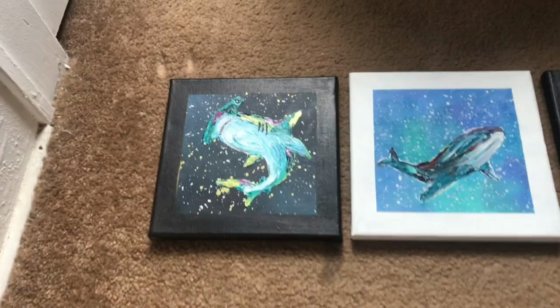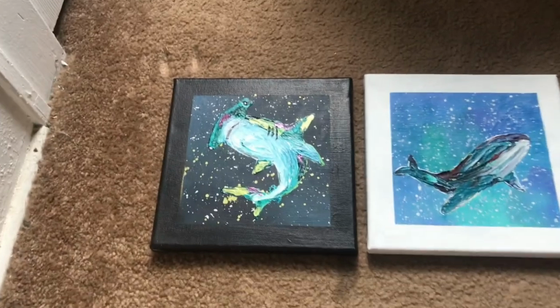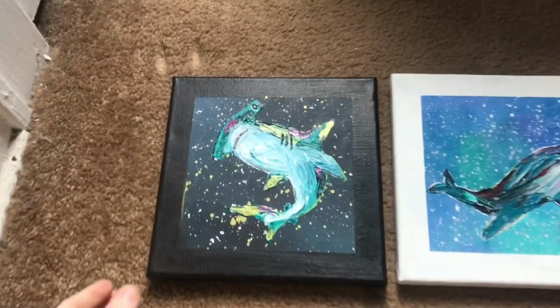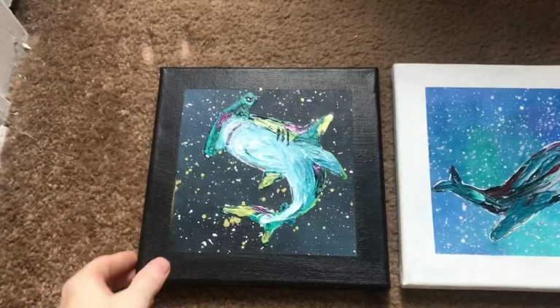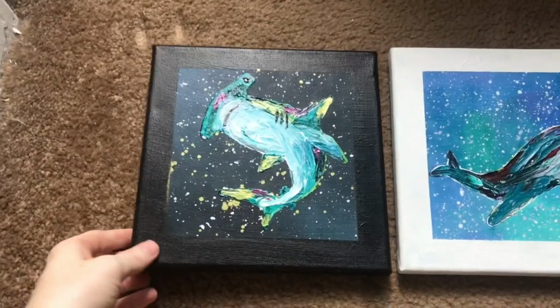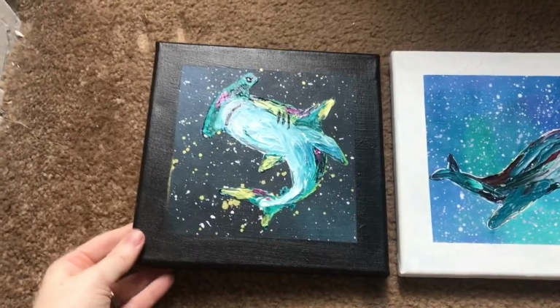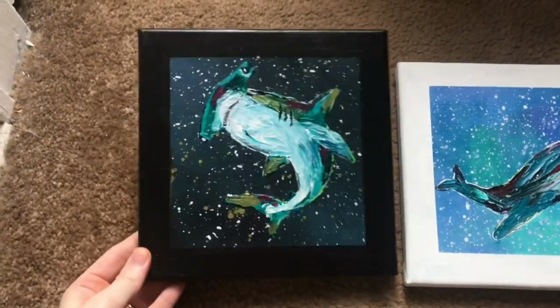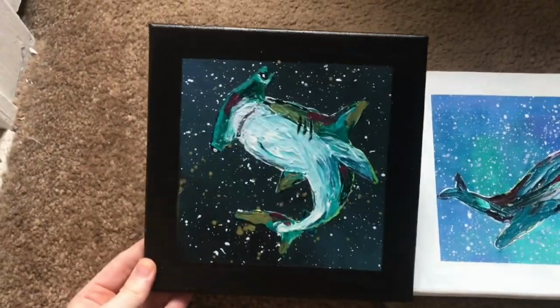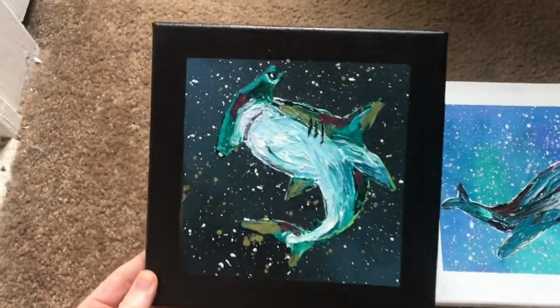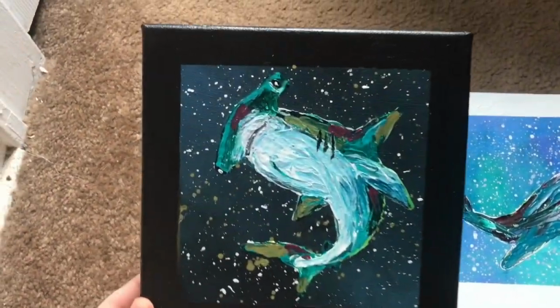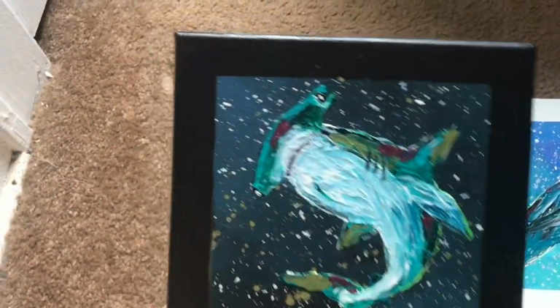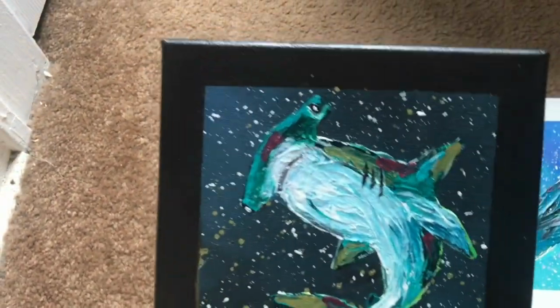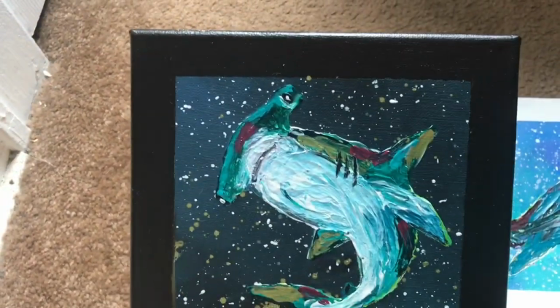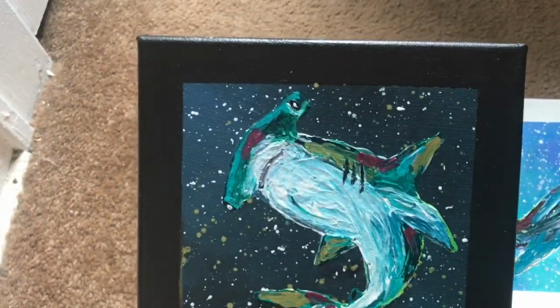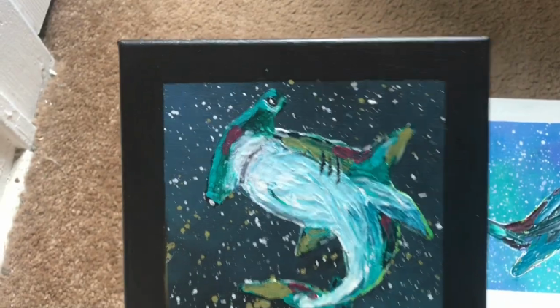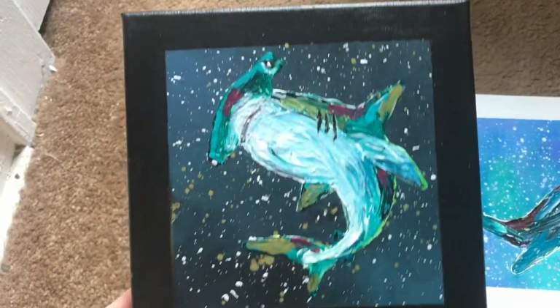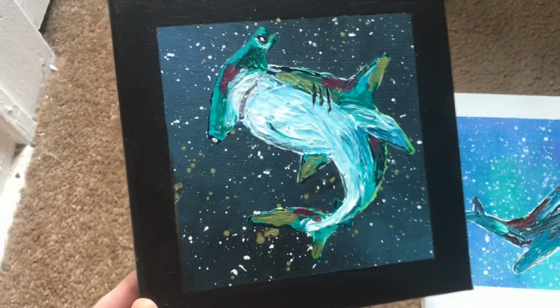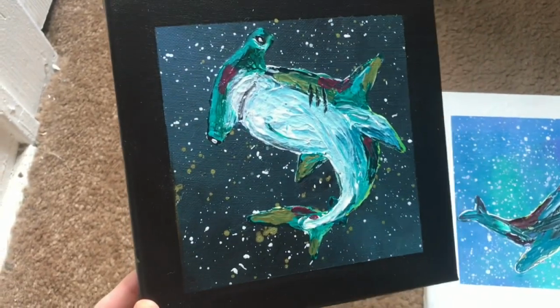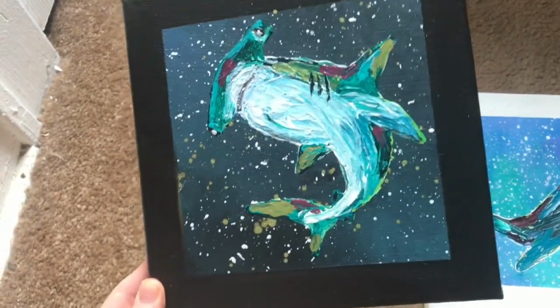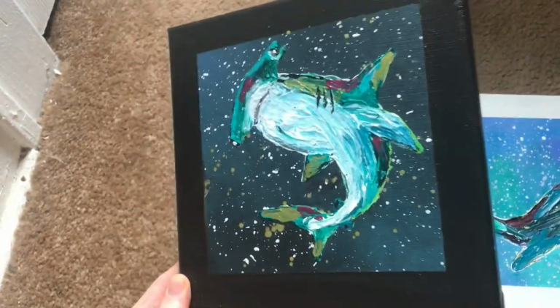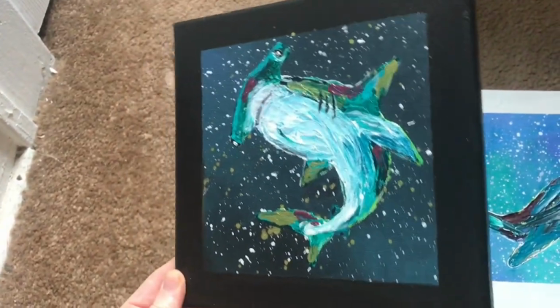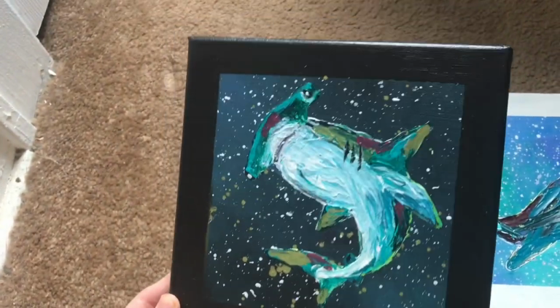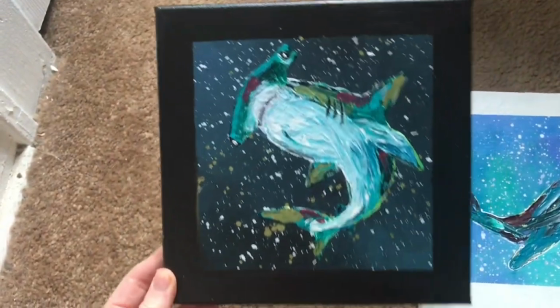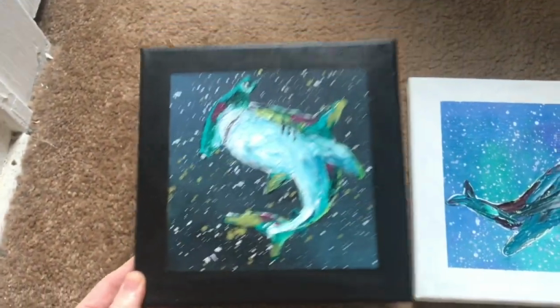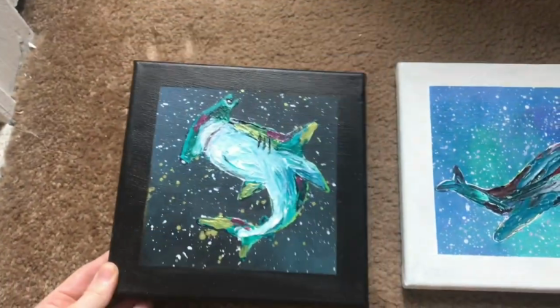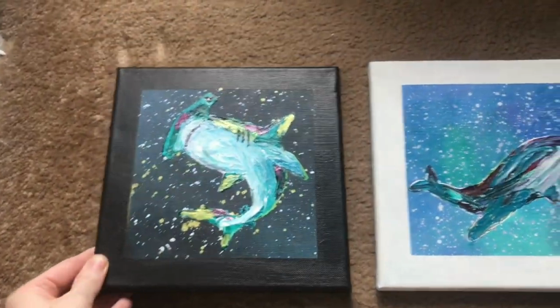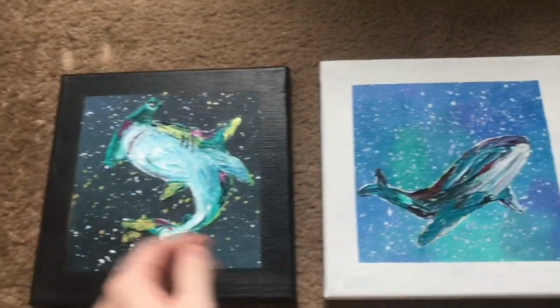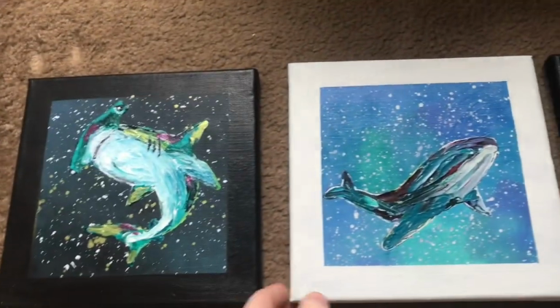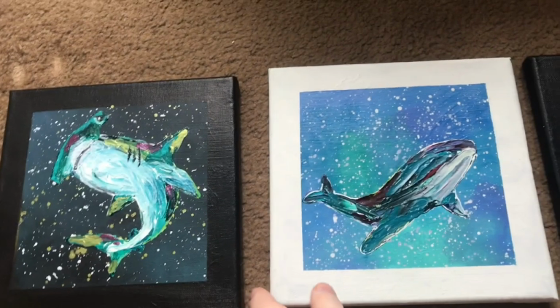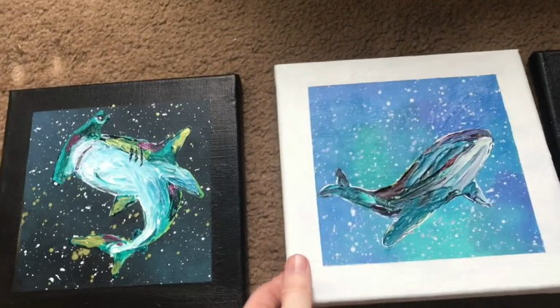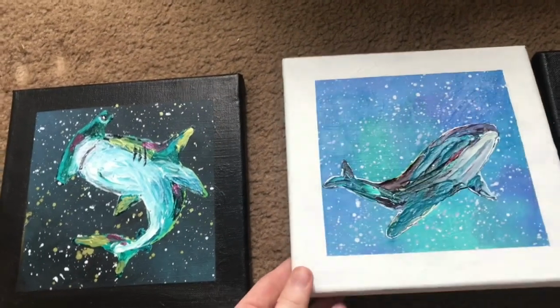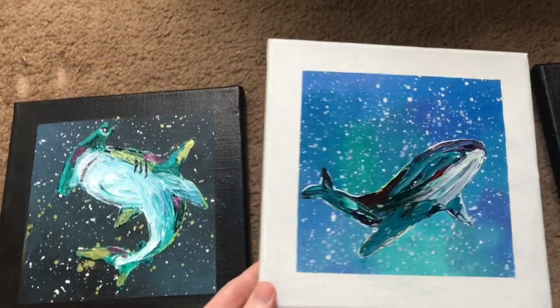Hello everyone, welcome to Wandering Art. I haven't posted a video in a few weeks — I've kind of been taking a mini vacay, and I created these little feet animals while I was on my mini vacay.